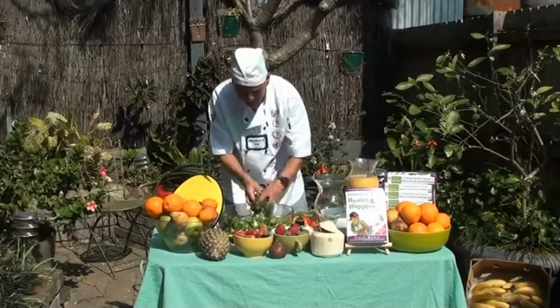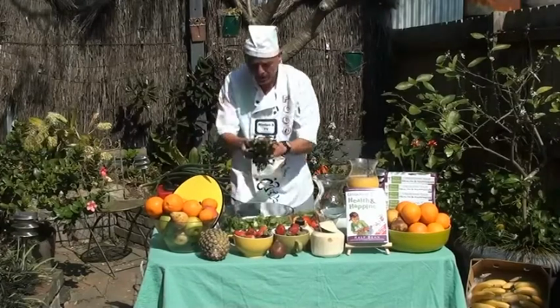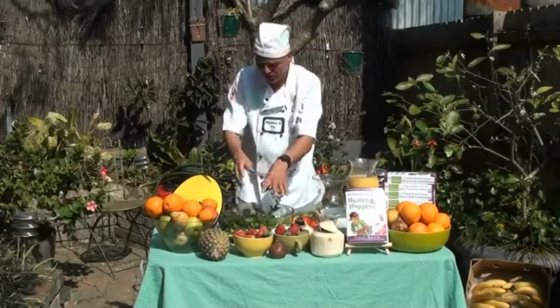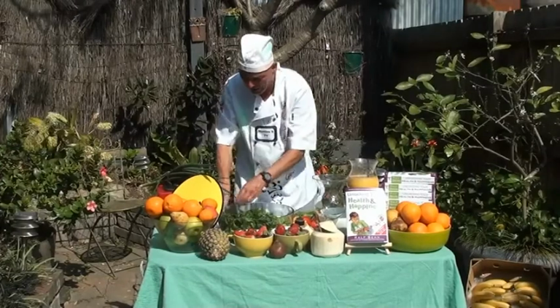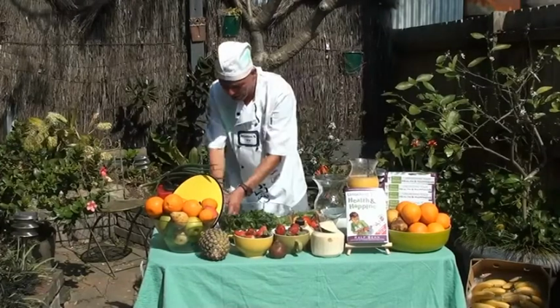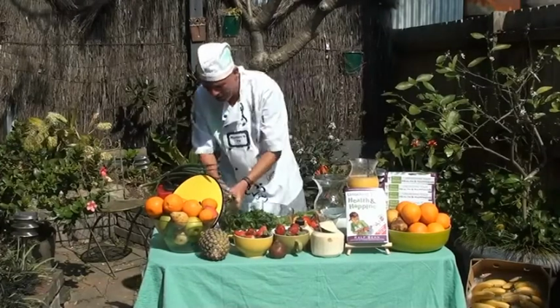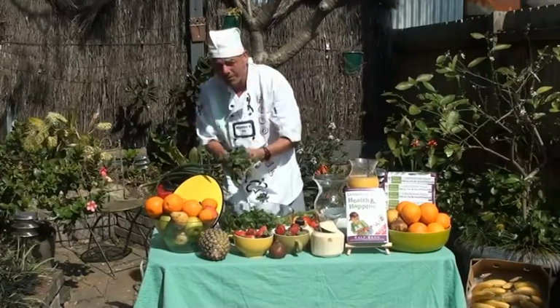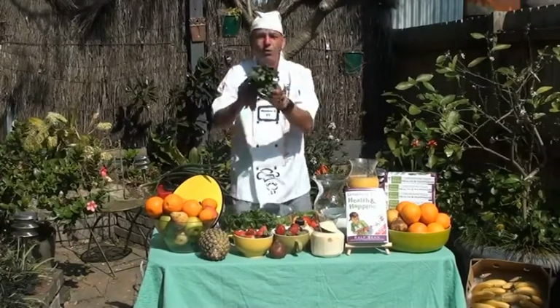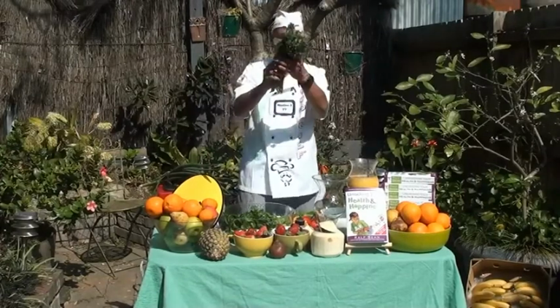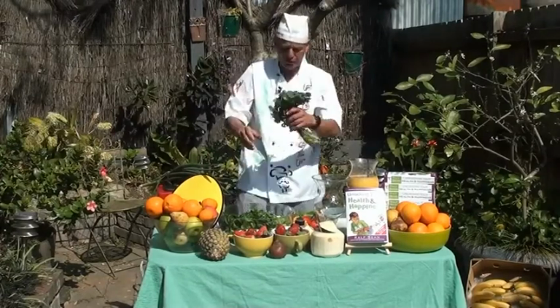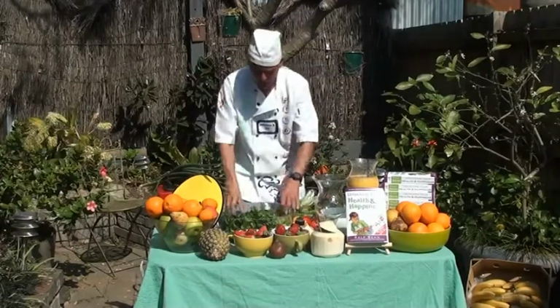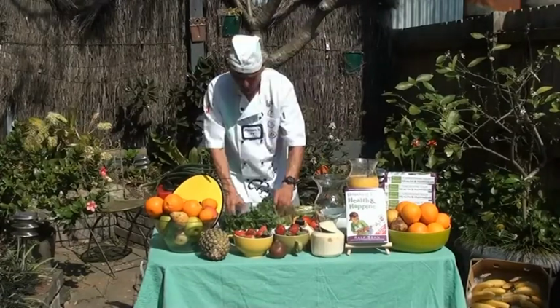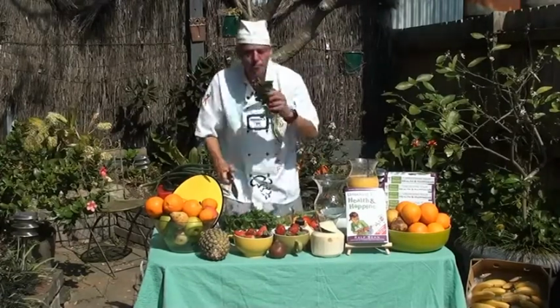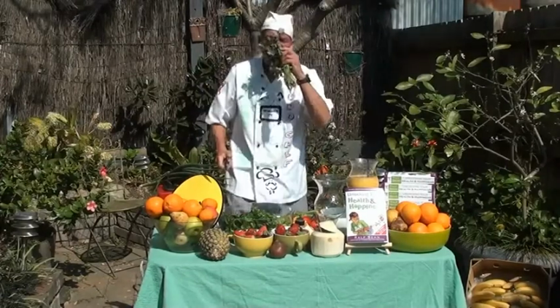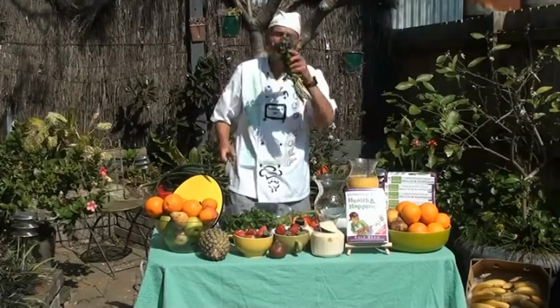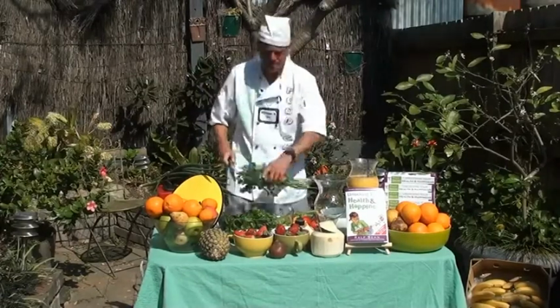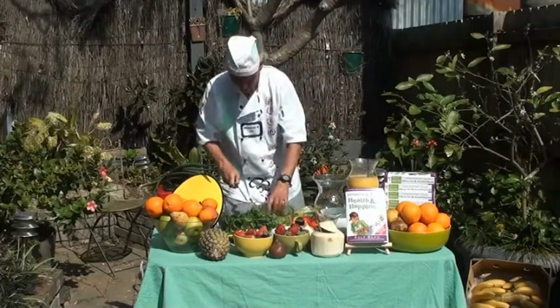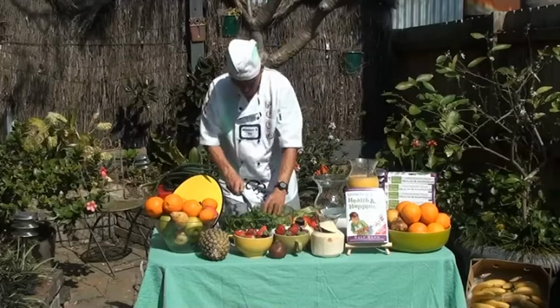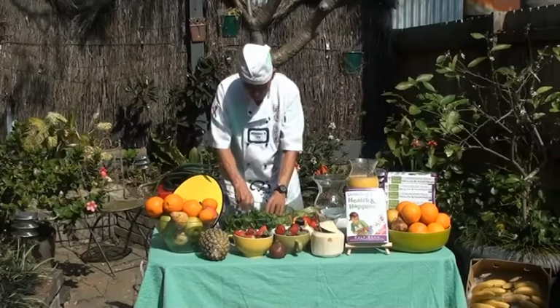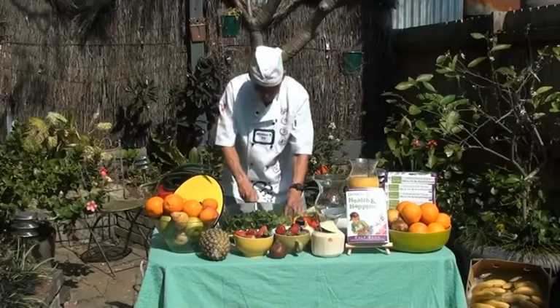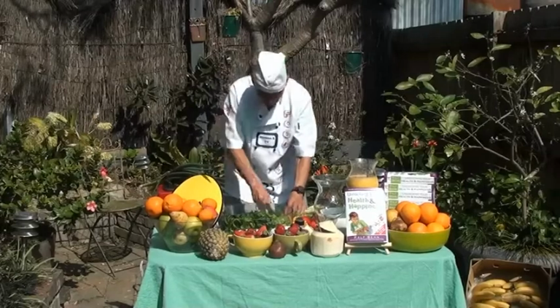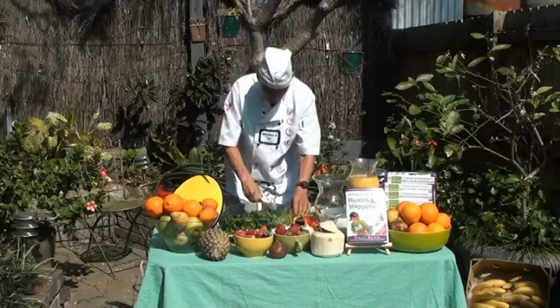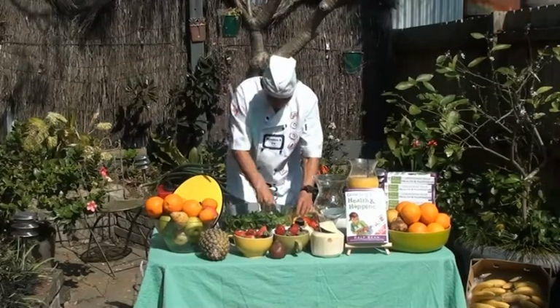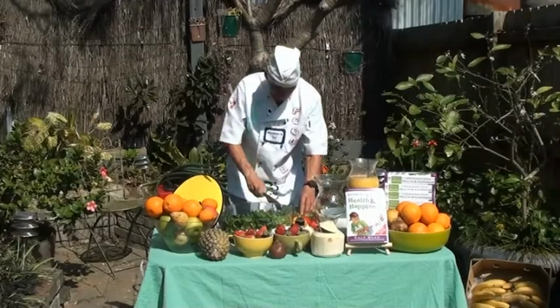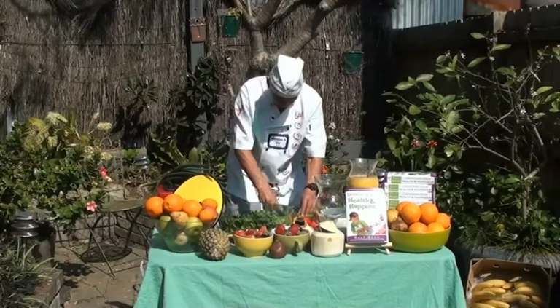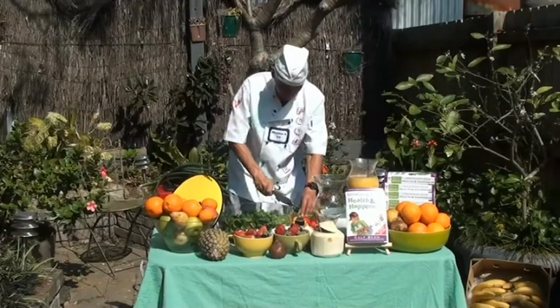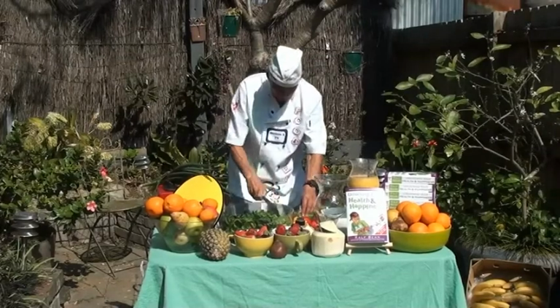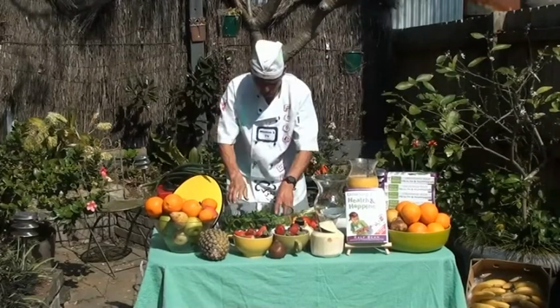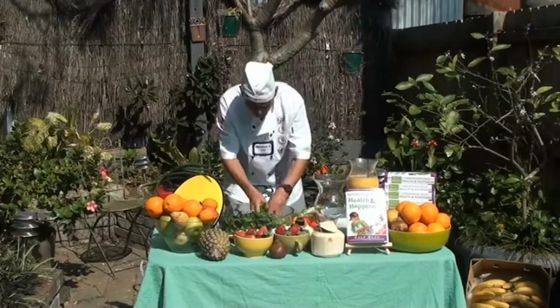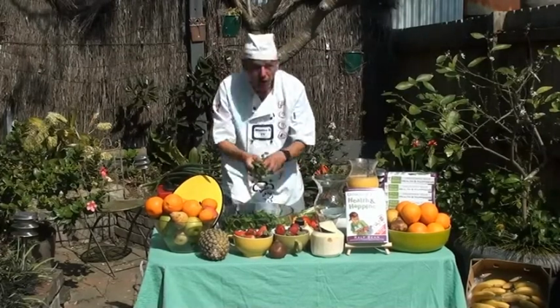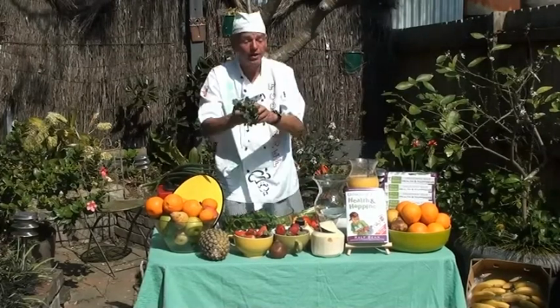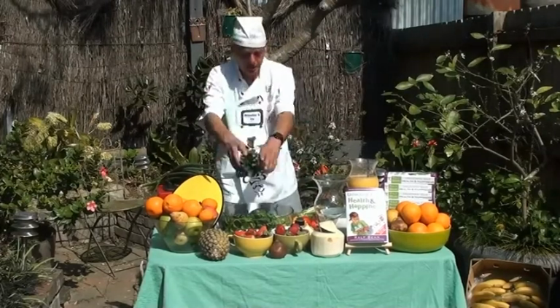And I have some coriander here for you. Boom, boom, boom, boom, boom. All in here.